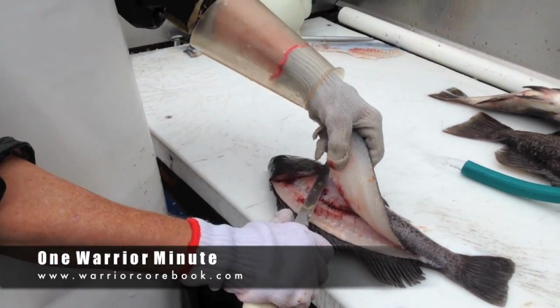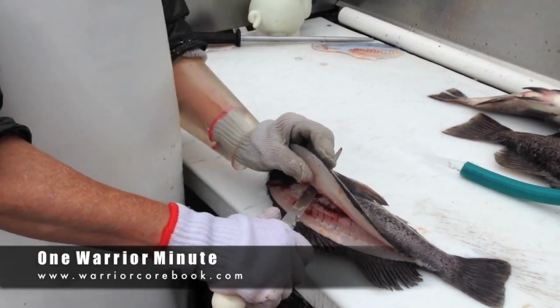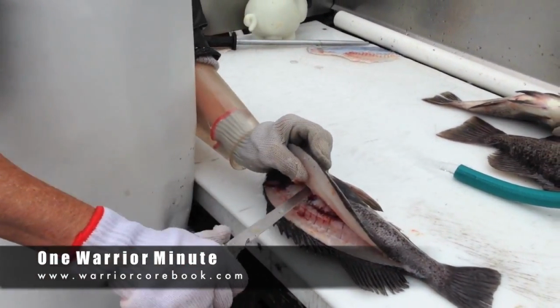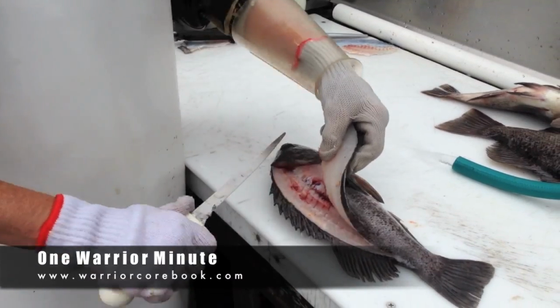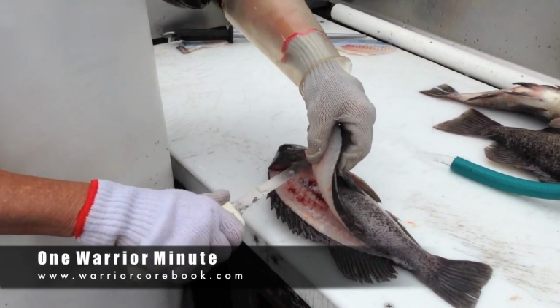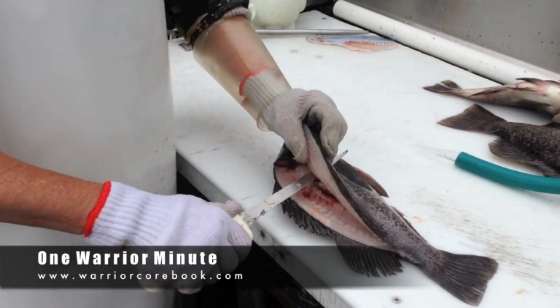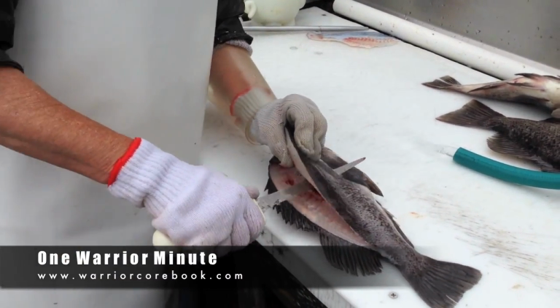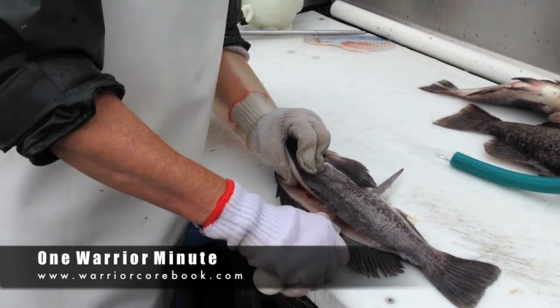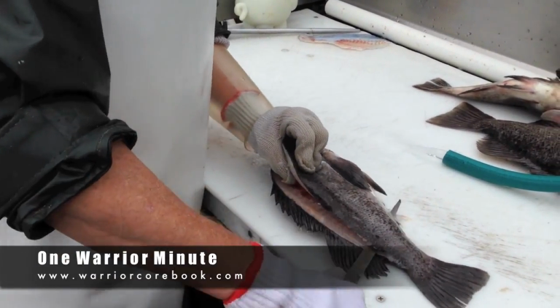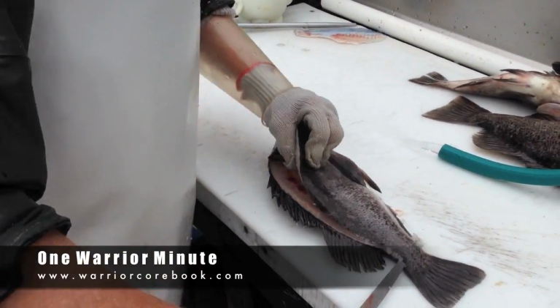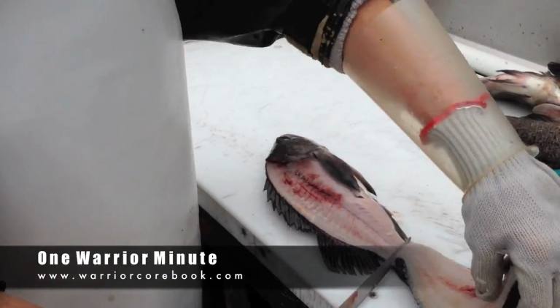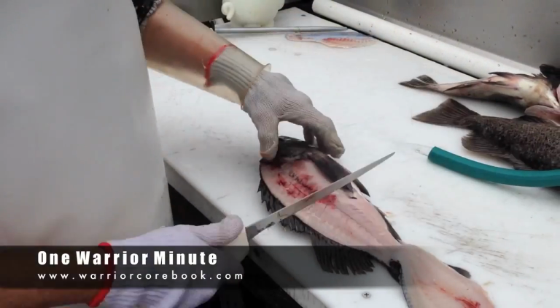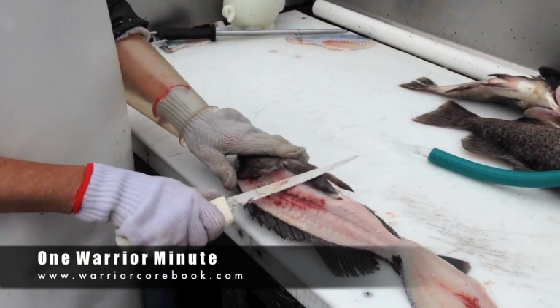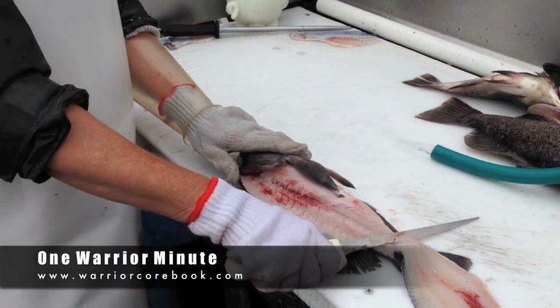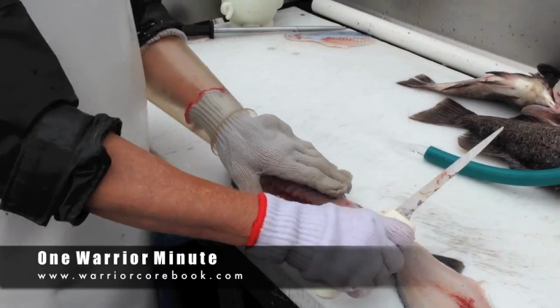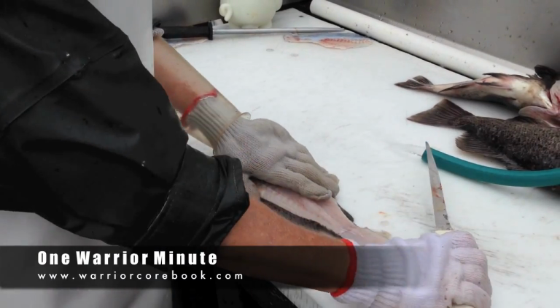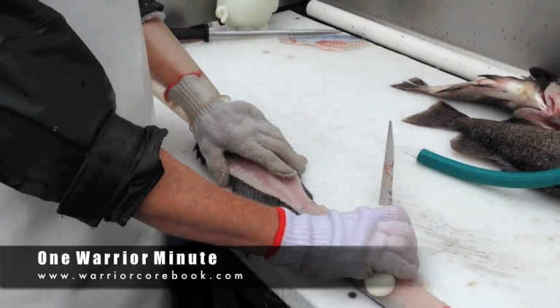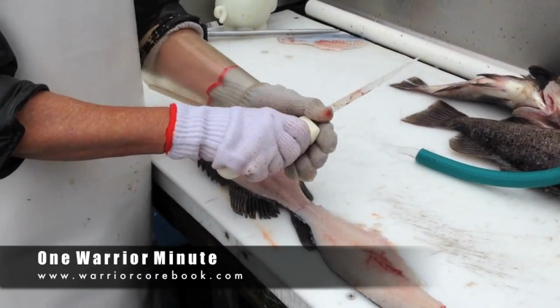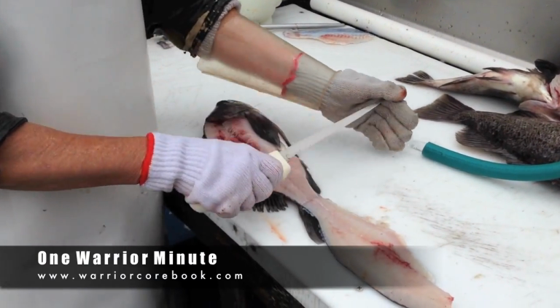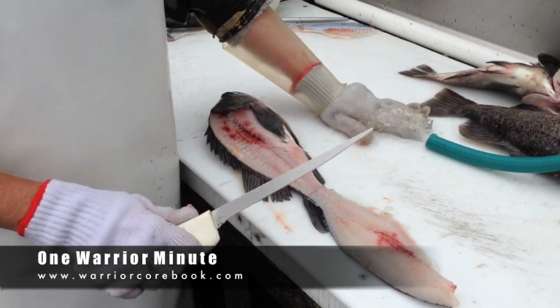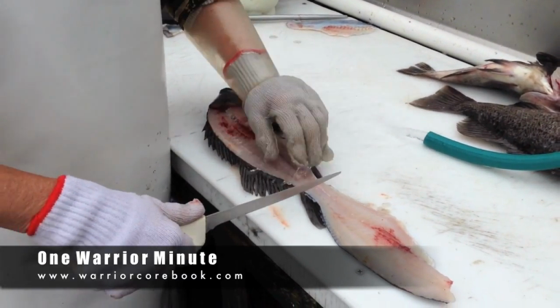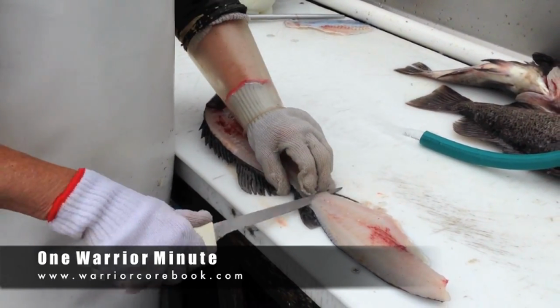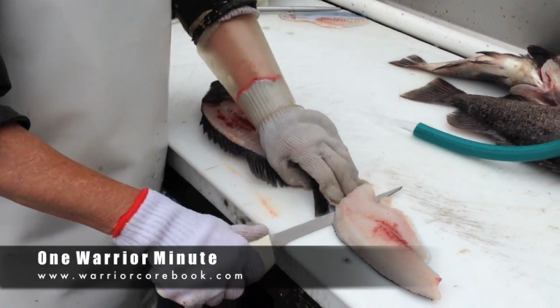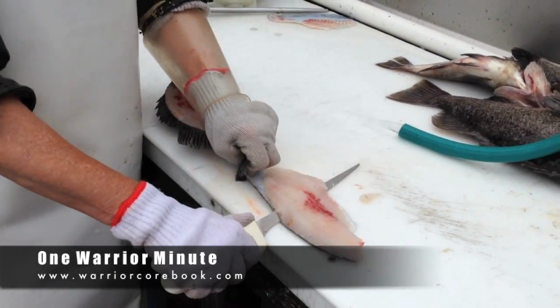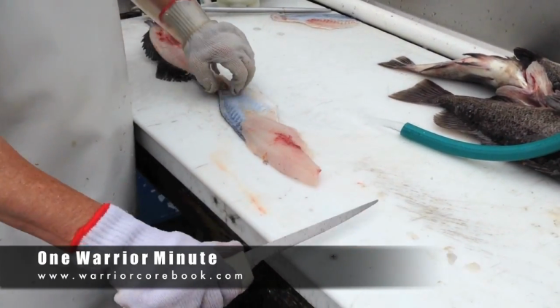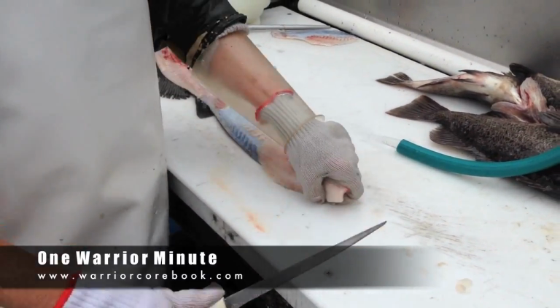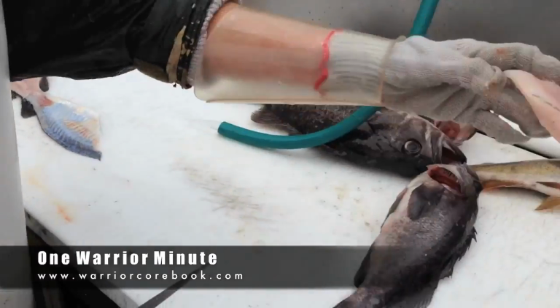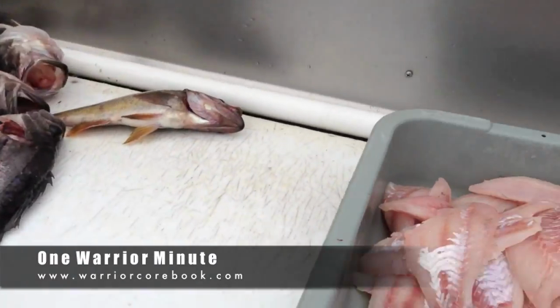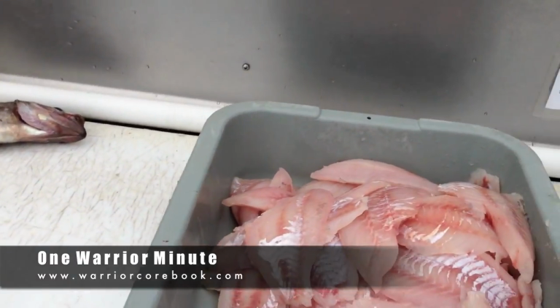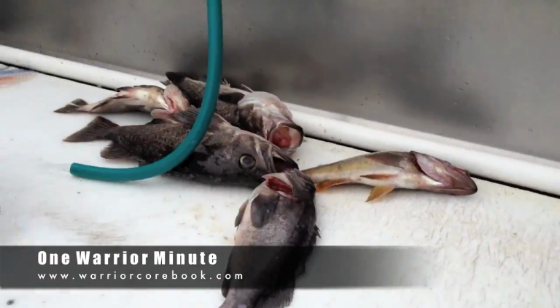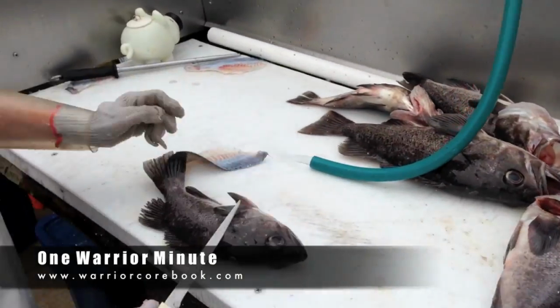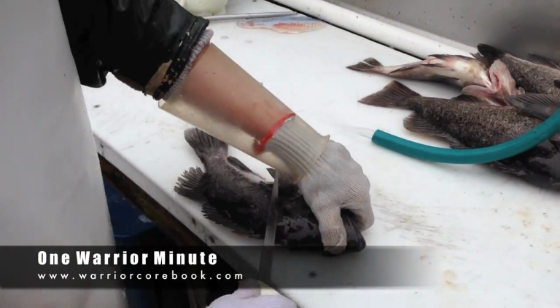Lay the whole blade in so you're not getting hung up. Push down and slide. And slide. Take the blade off. Scan it.